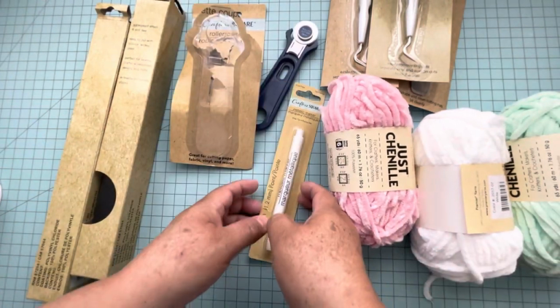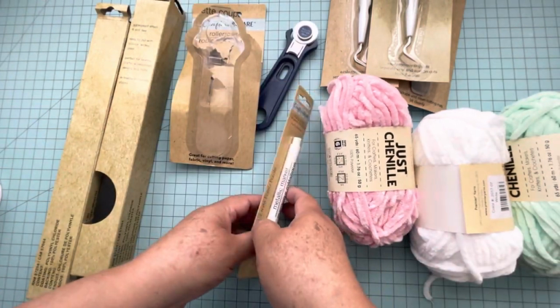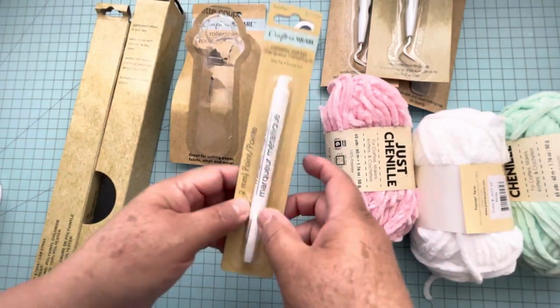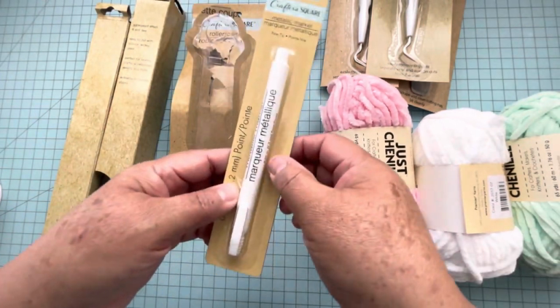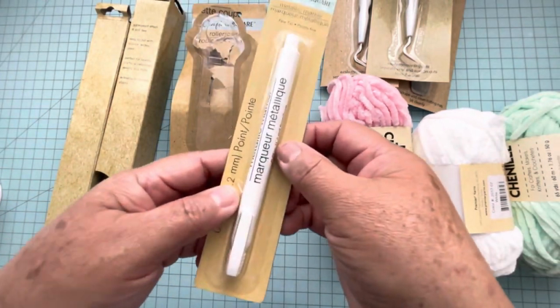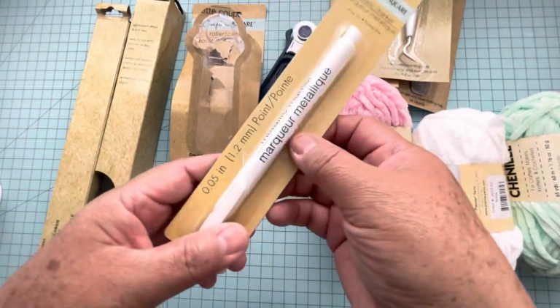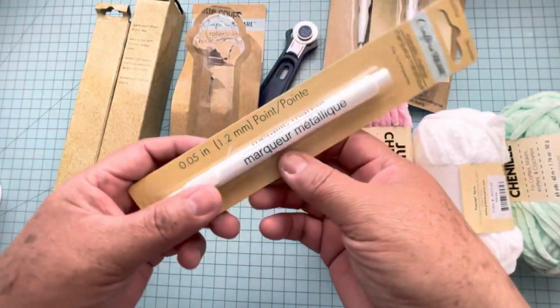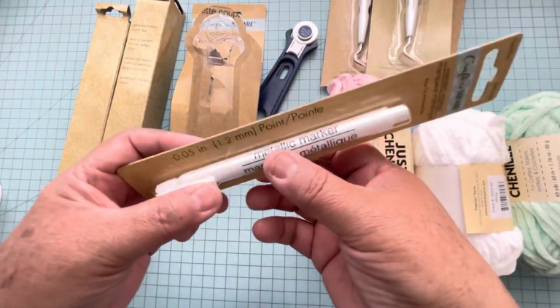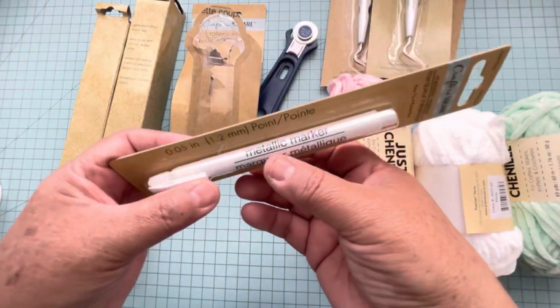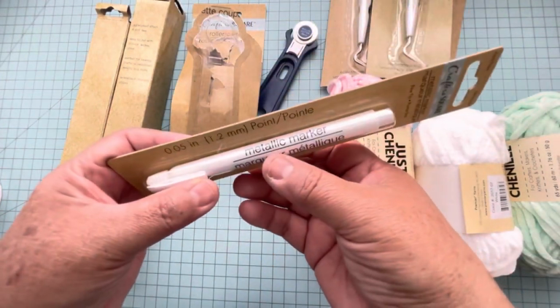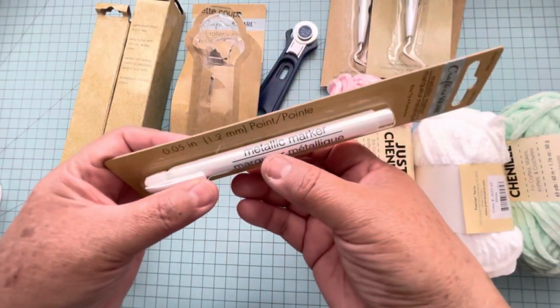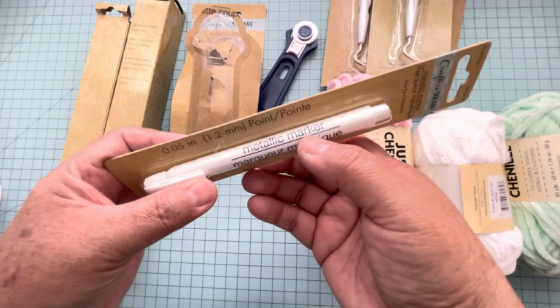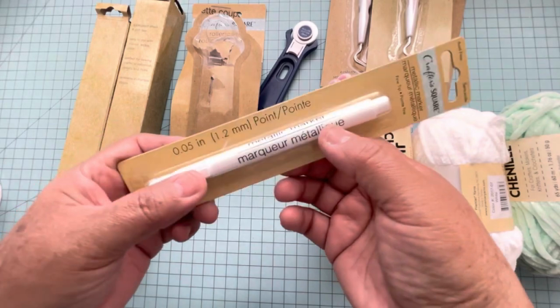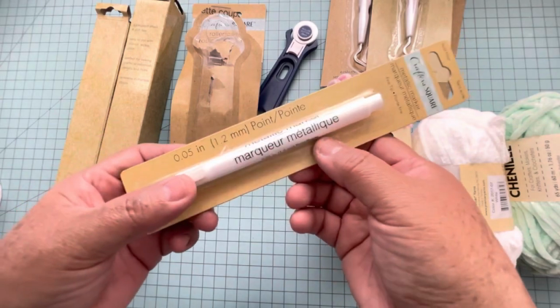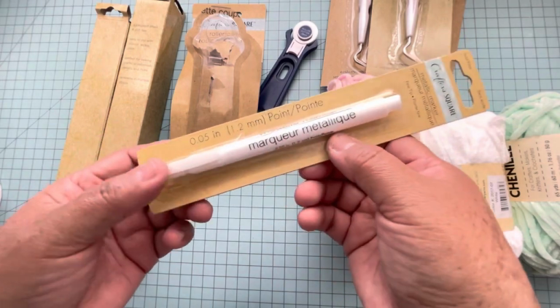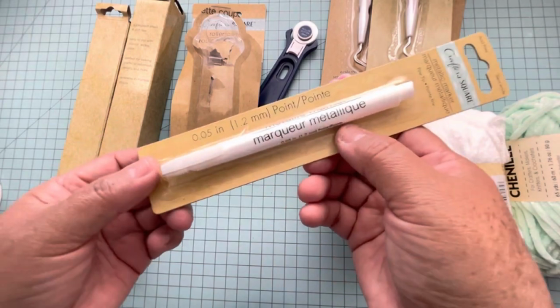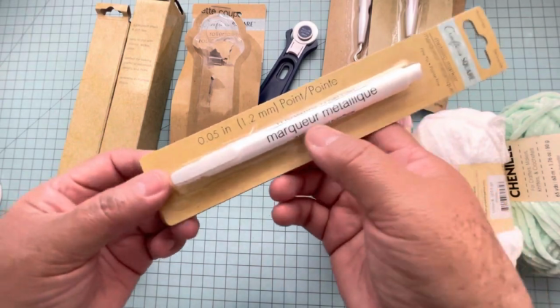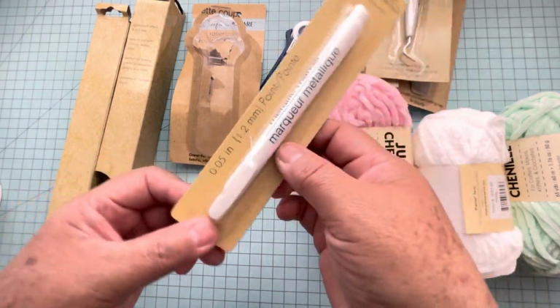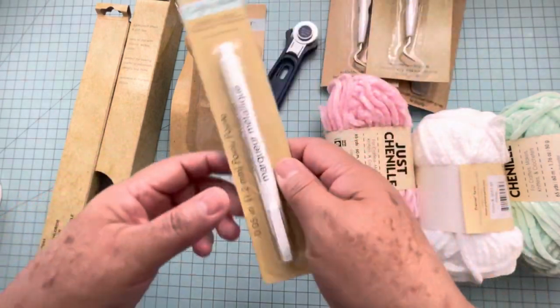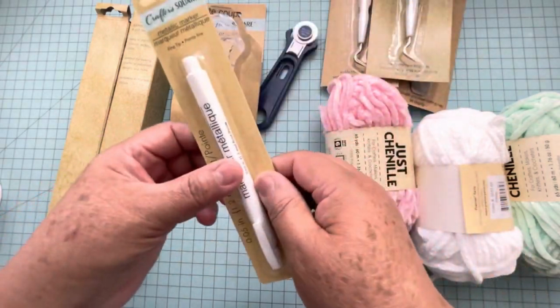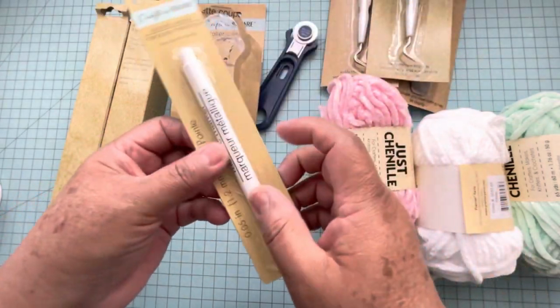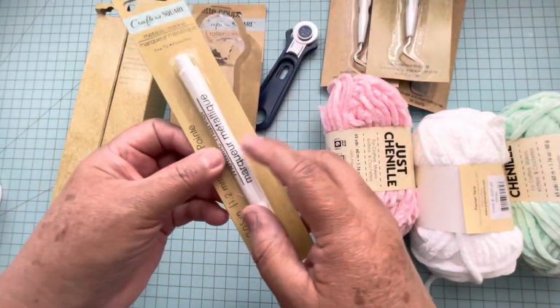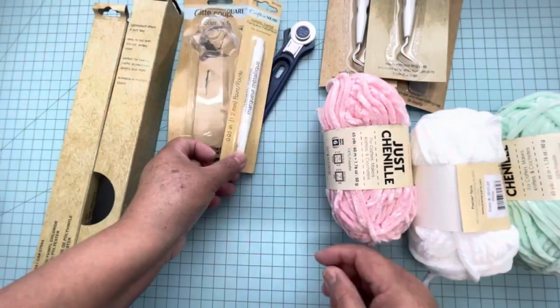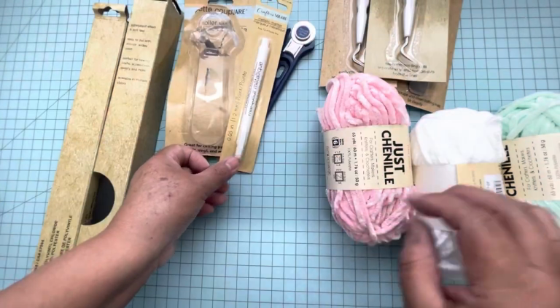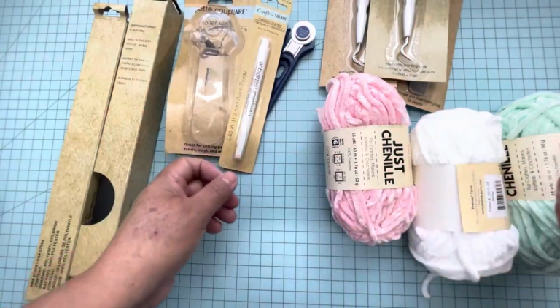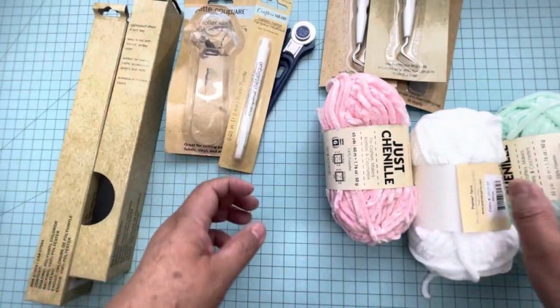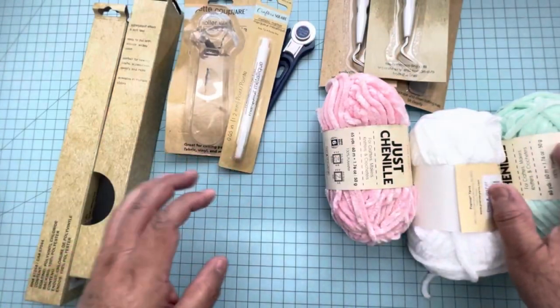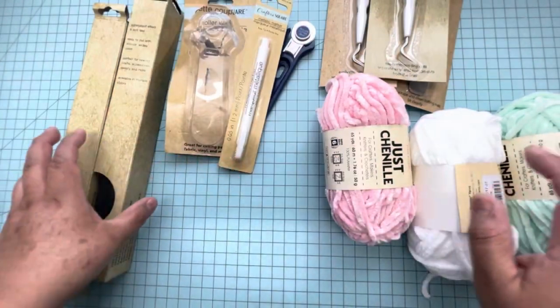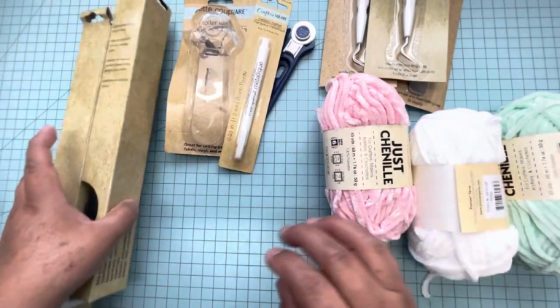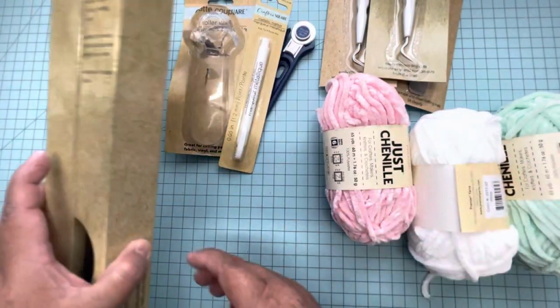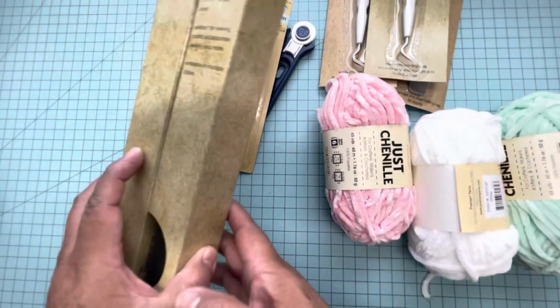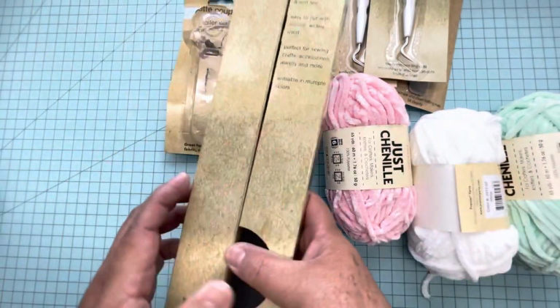Then I got one of these metallic markers, and as you can see it's white.